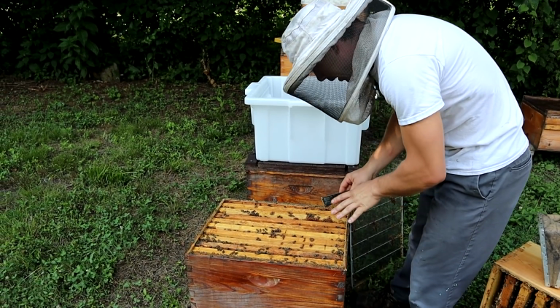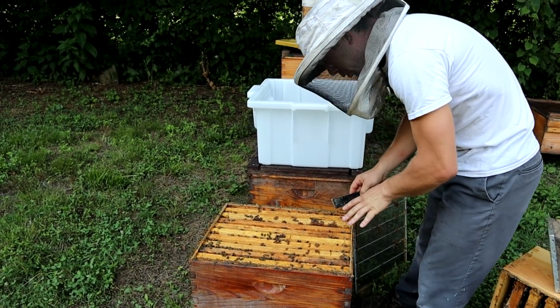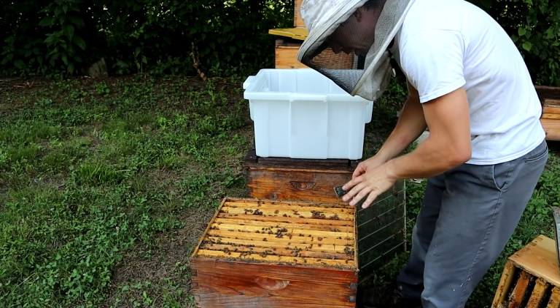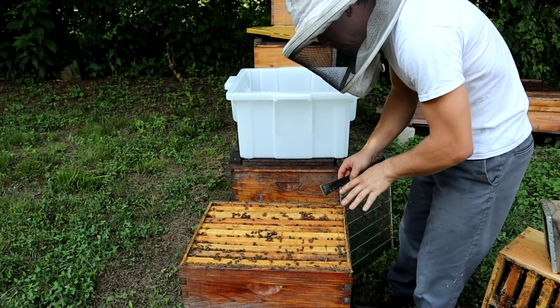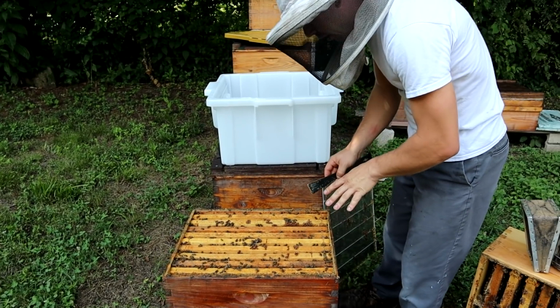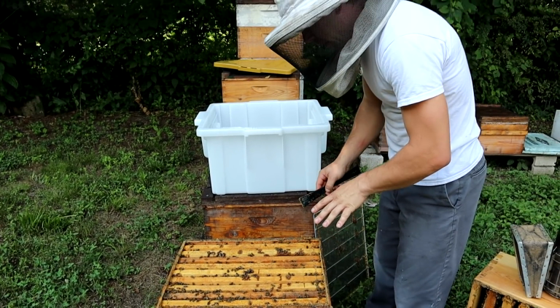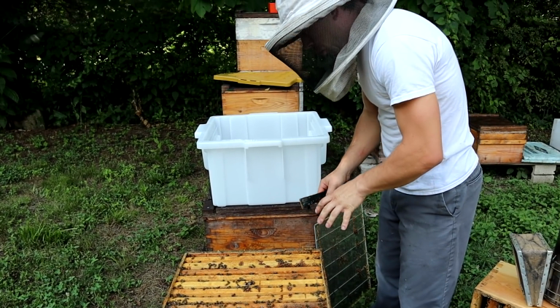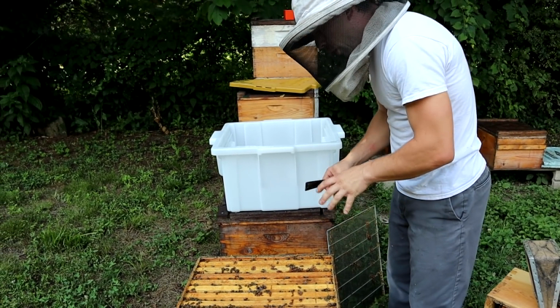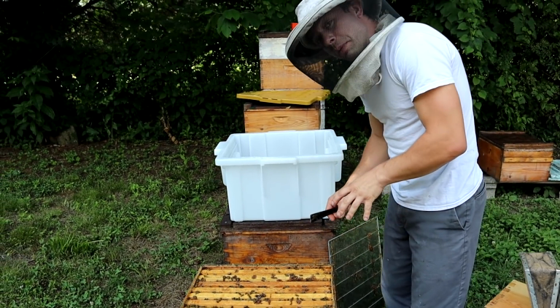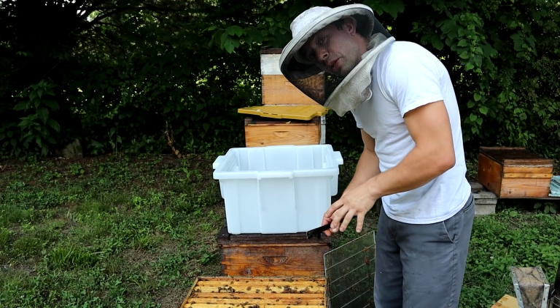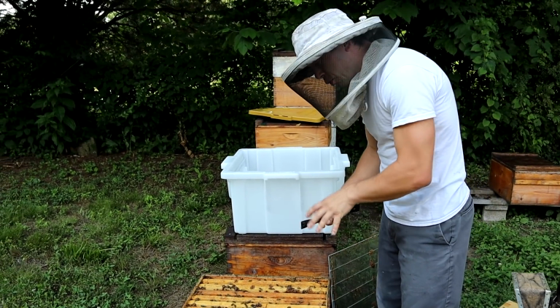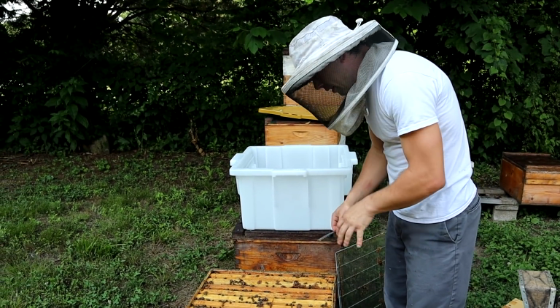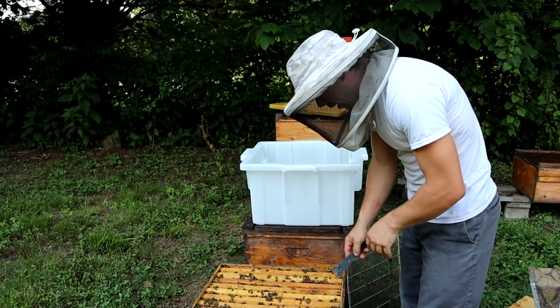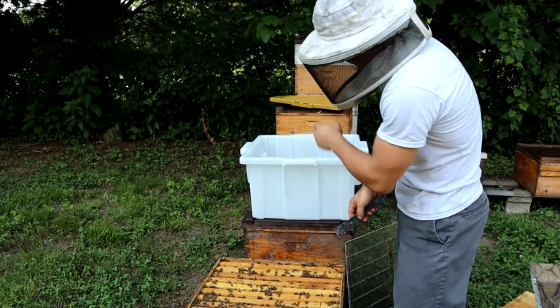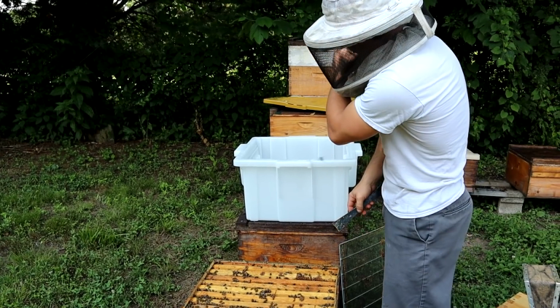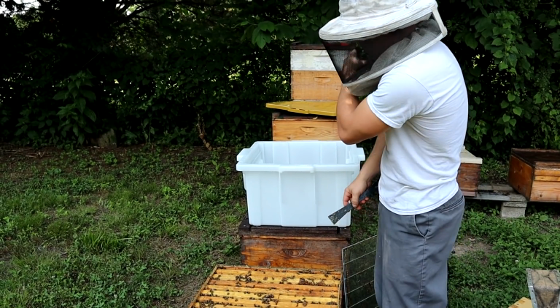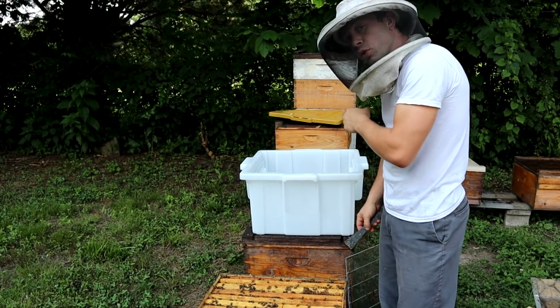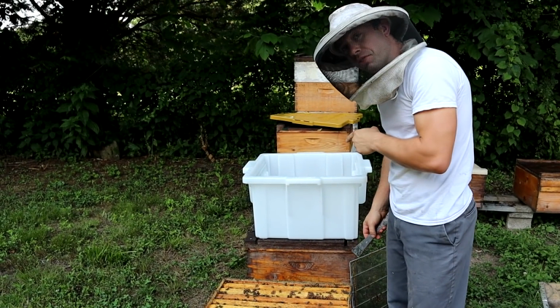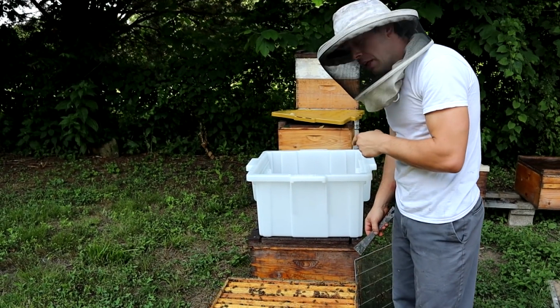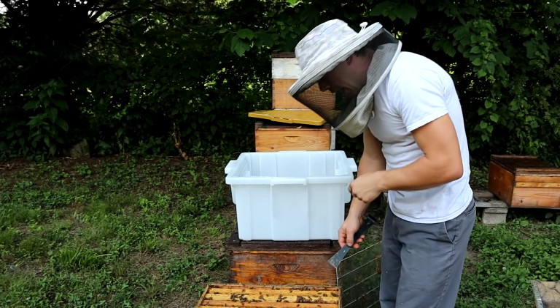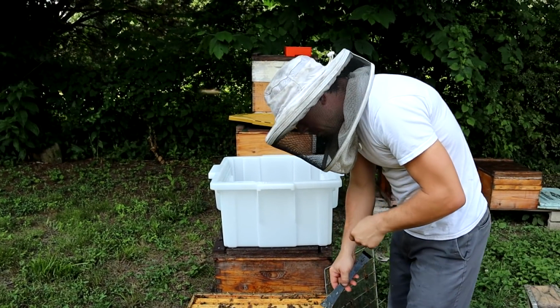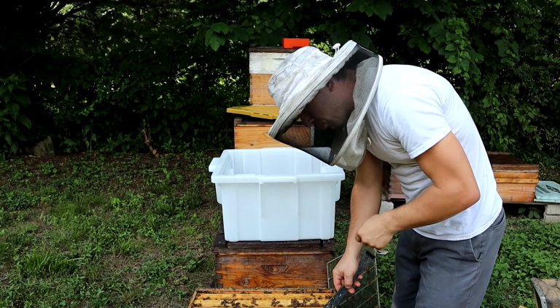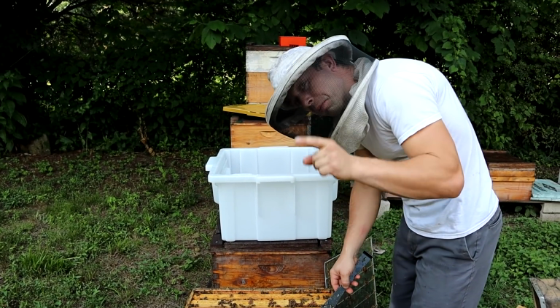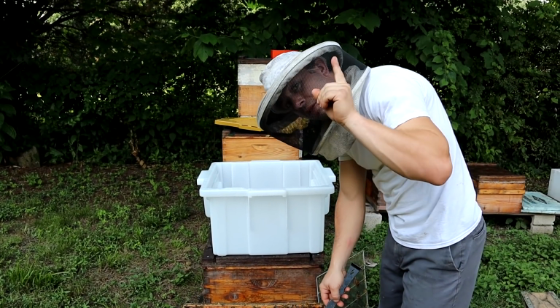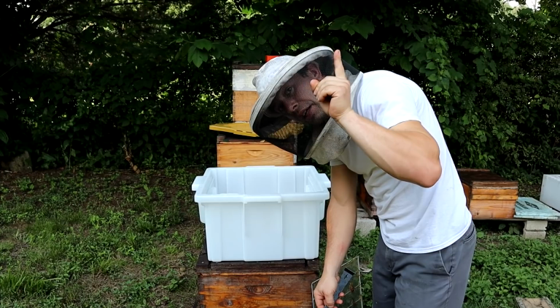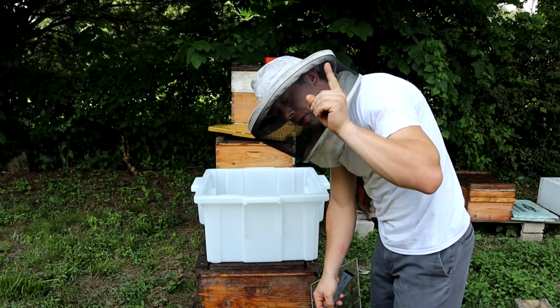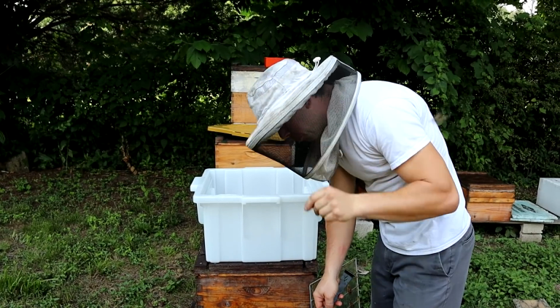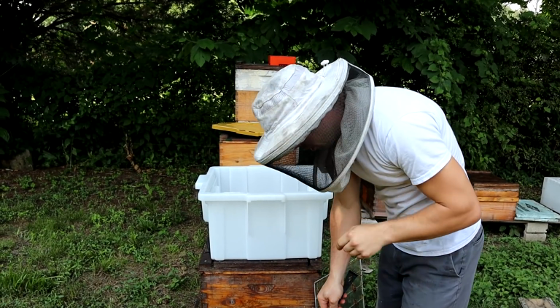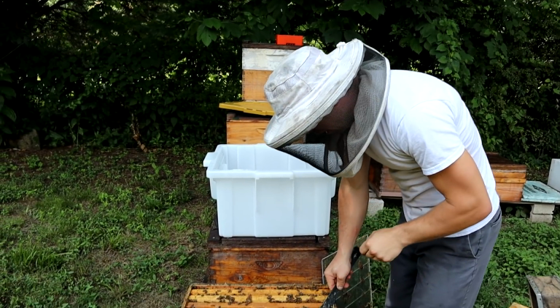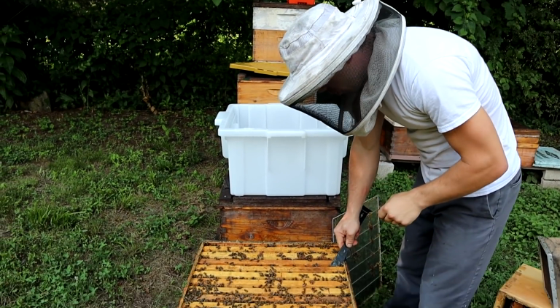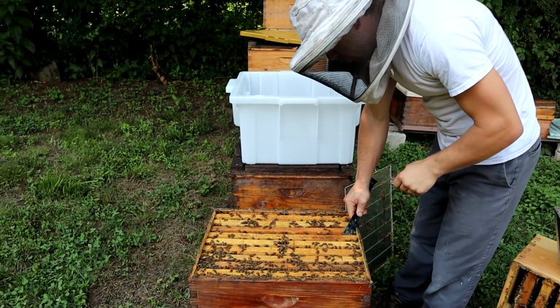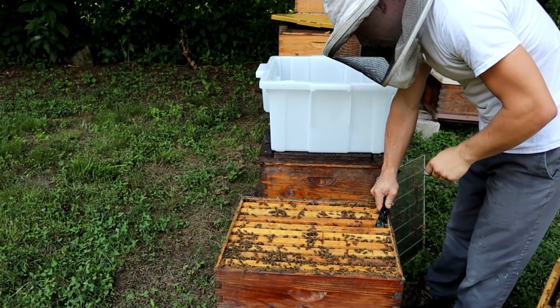We need brood, we need bee bread. We also need to make sure that we don't get the queen that's in this hive. I've got a queen up there in that battery. If you'd like to see how we bank those queens, I'm going to leave a link up here in the top corner and you can watch that video.